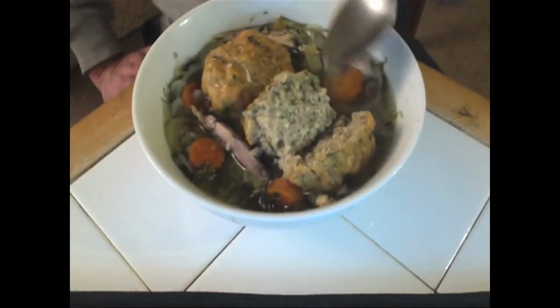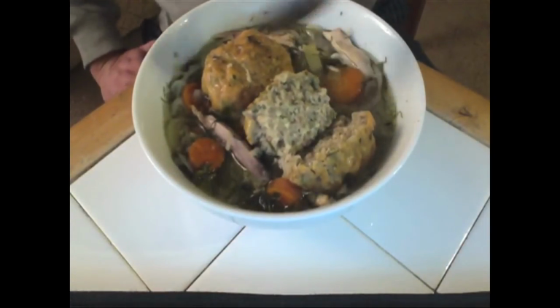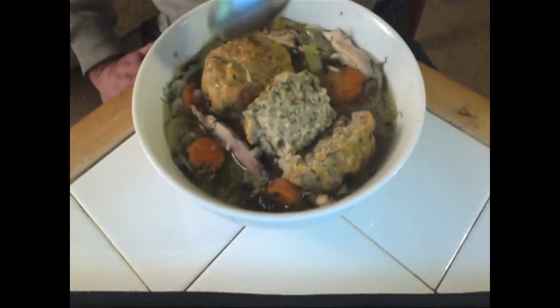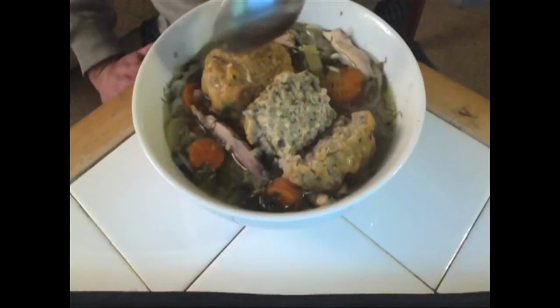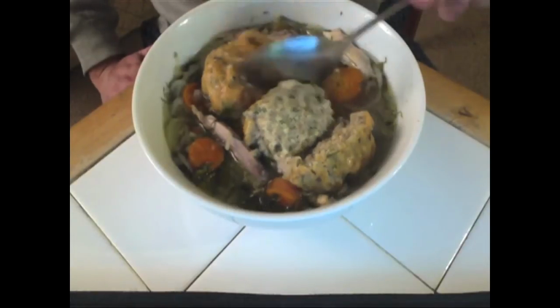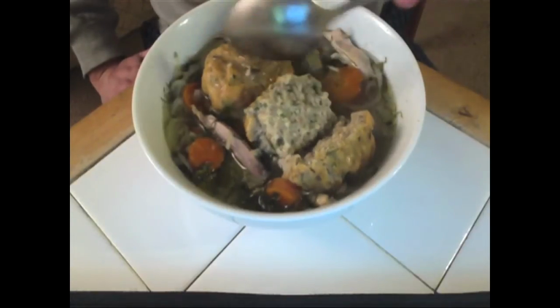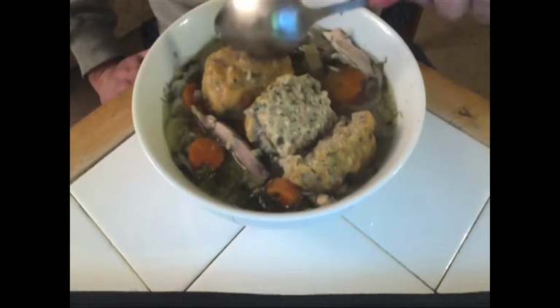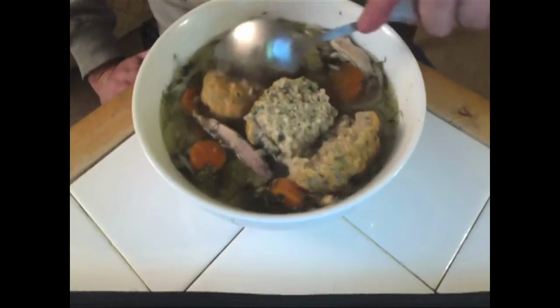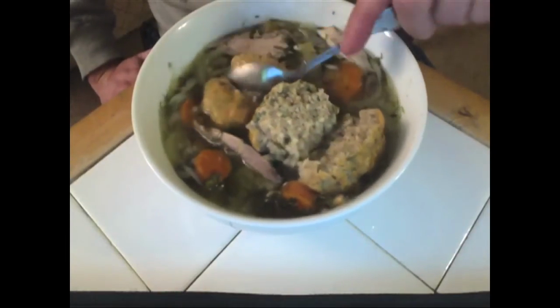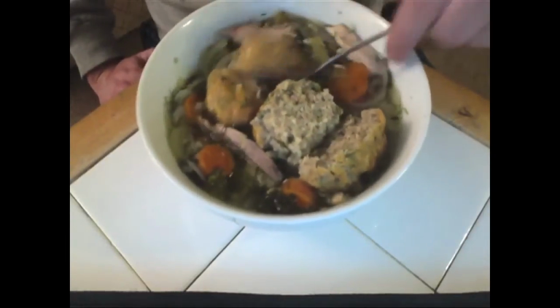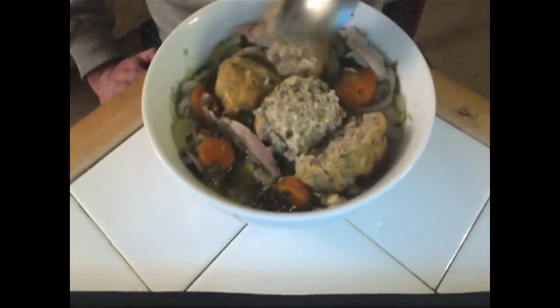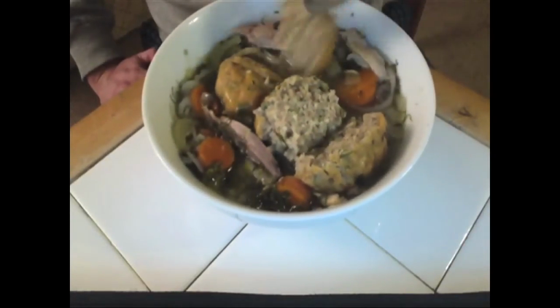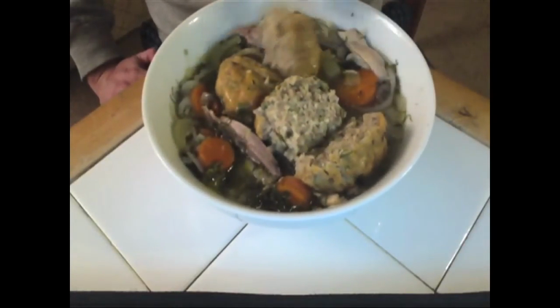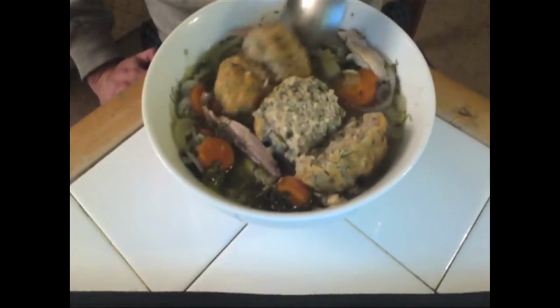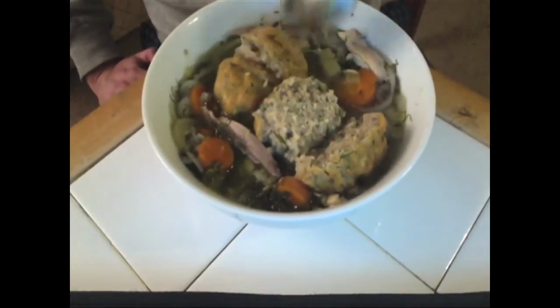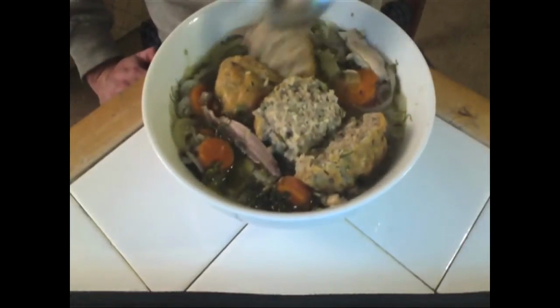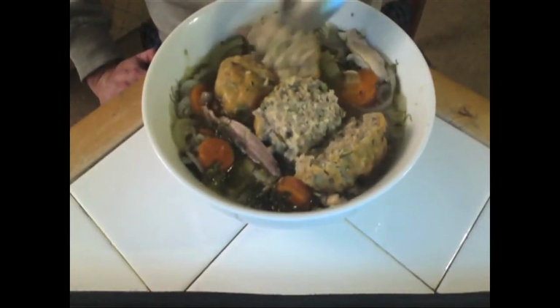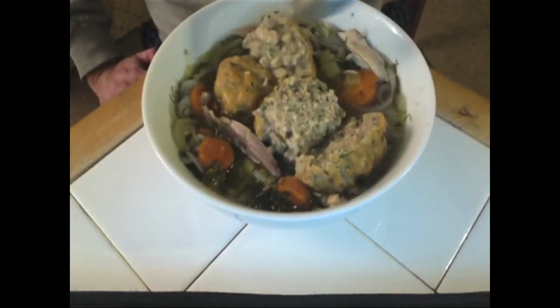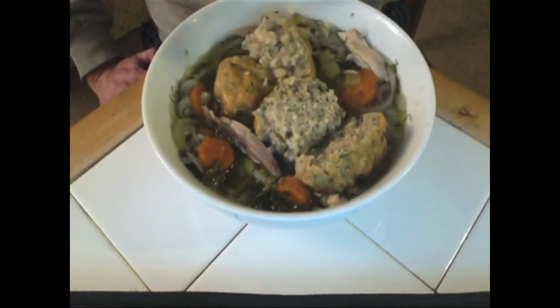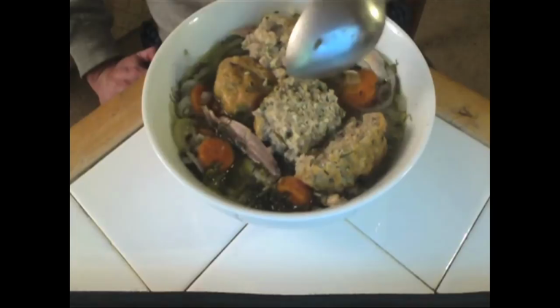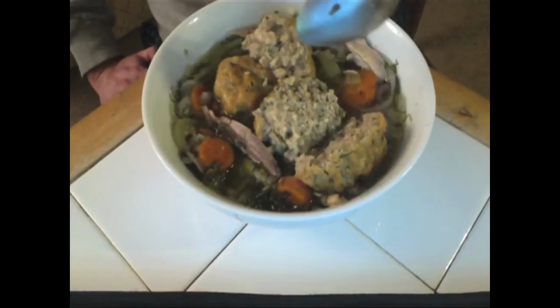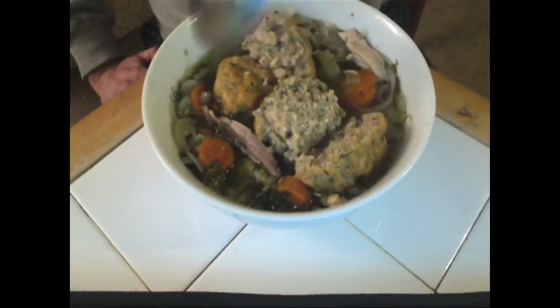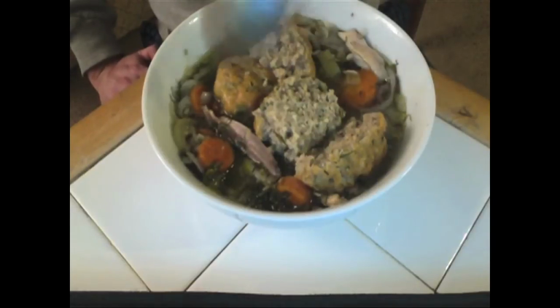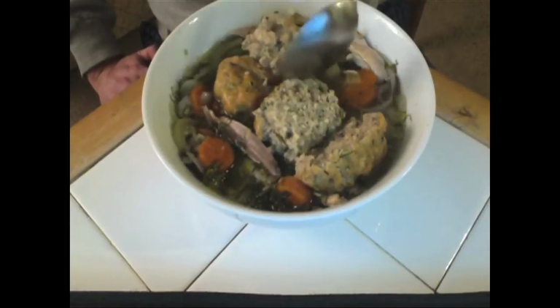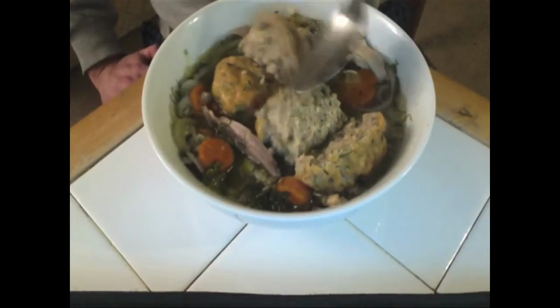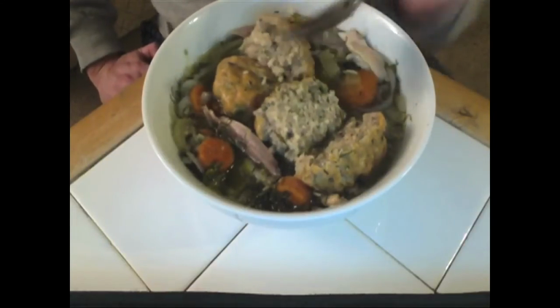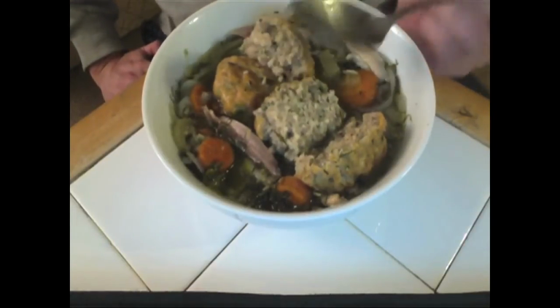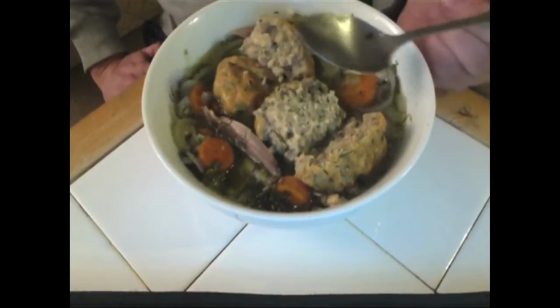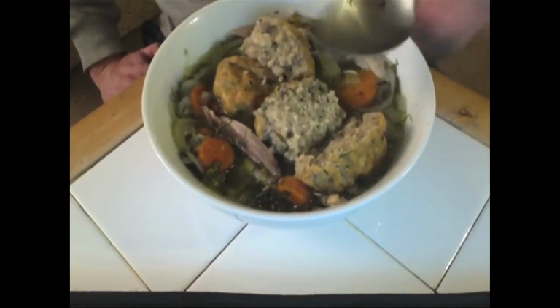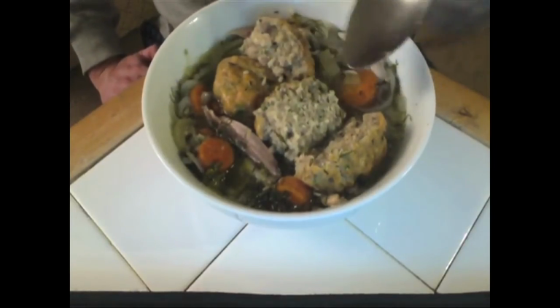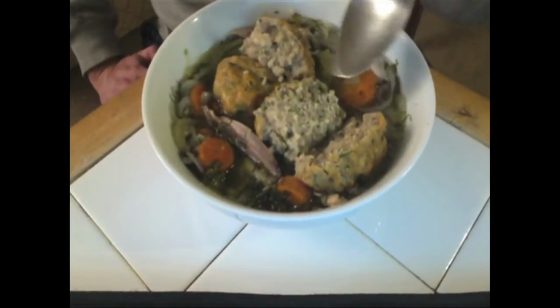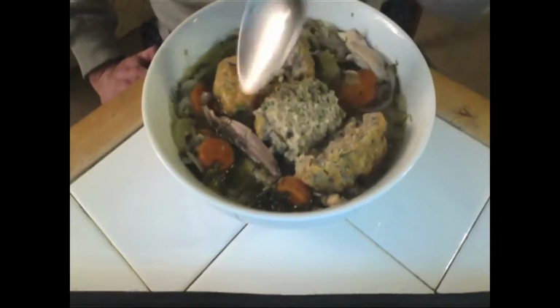So if you're allergic to almond, sorry, you are out of luck — but I am in luck. The recipe for this and the soup in general is on cookingcaveman.com.